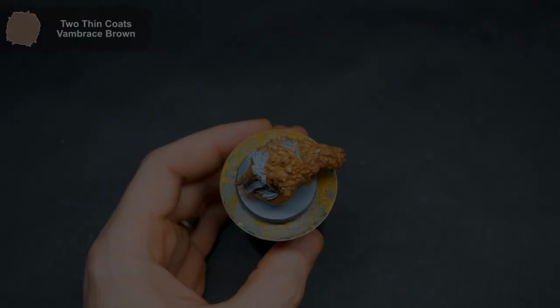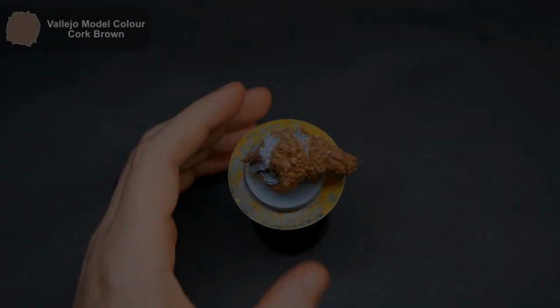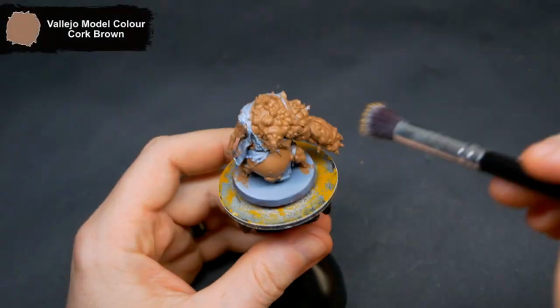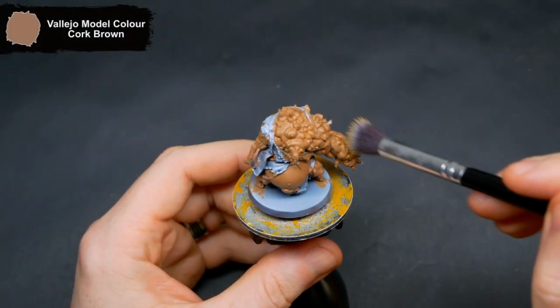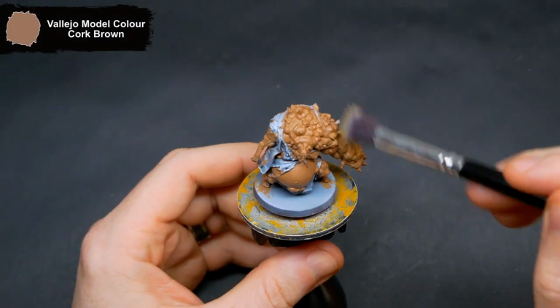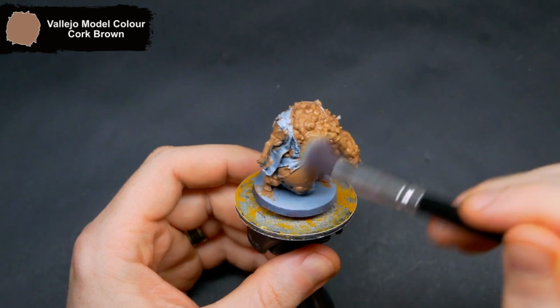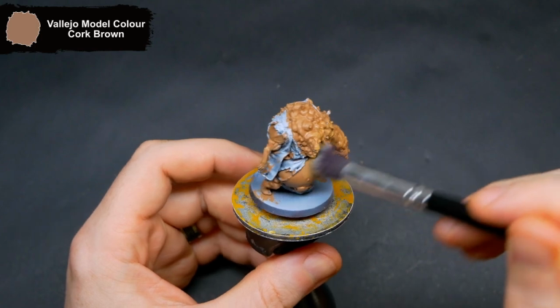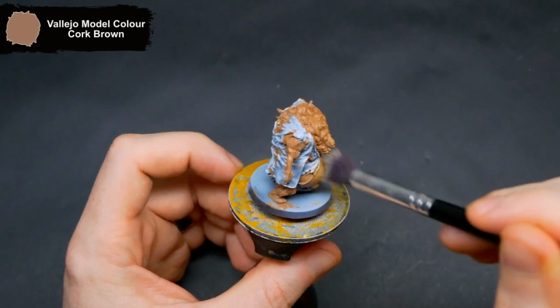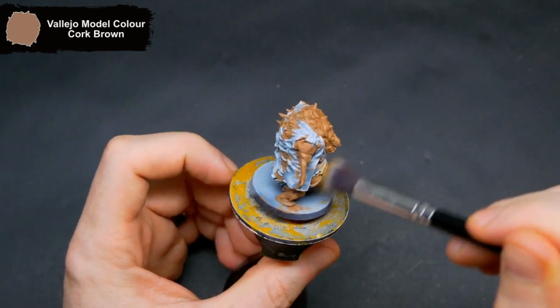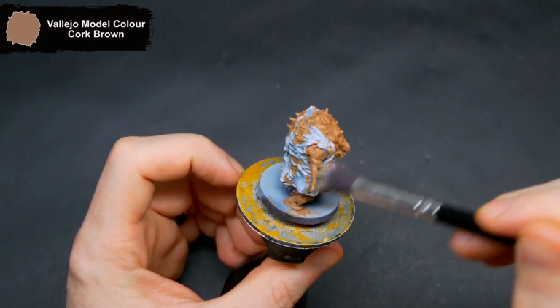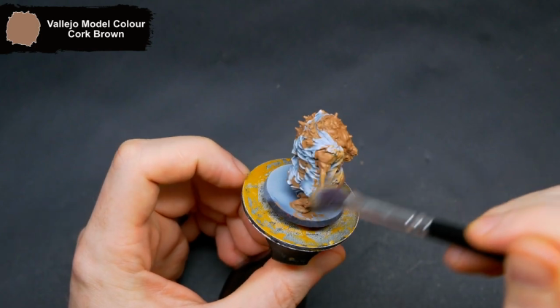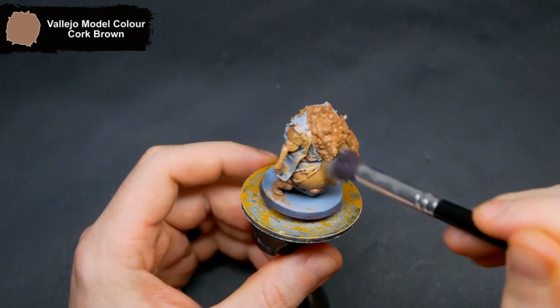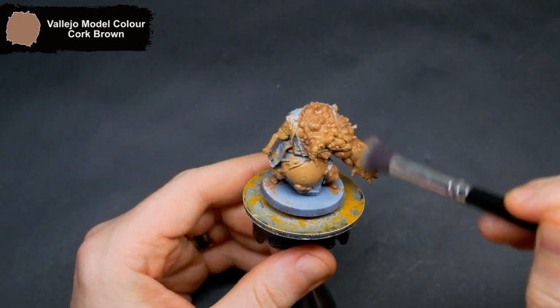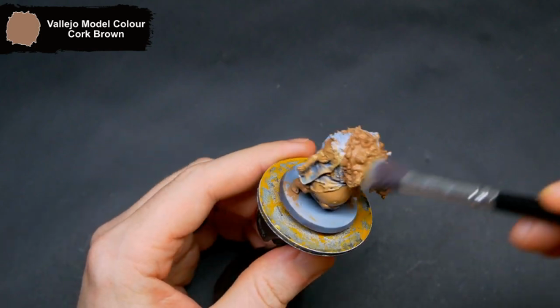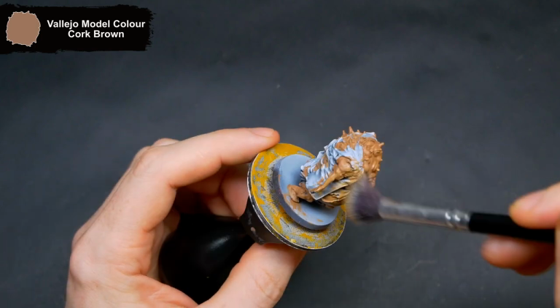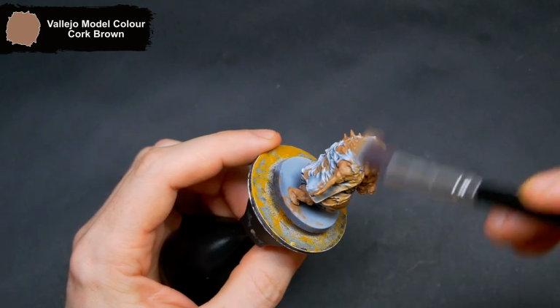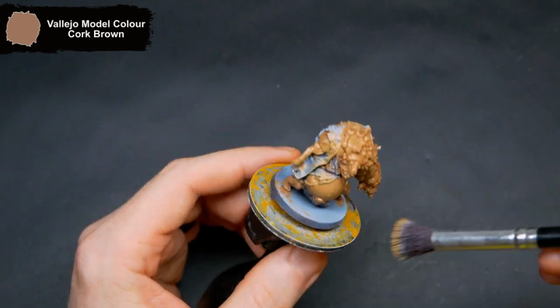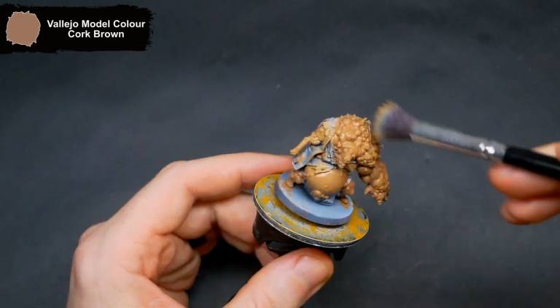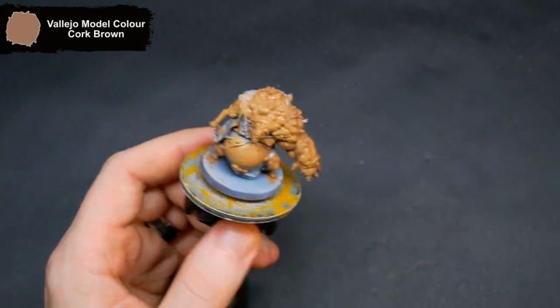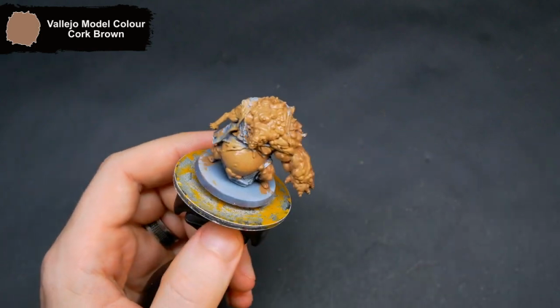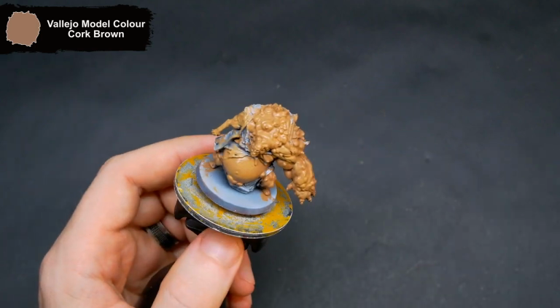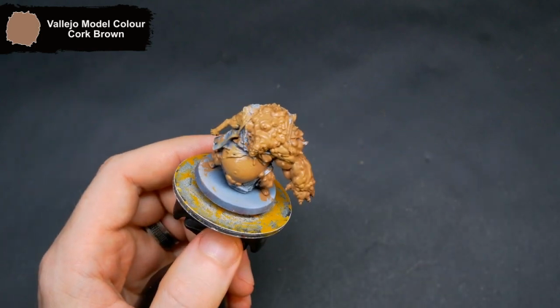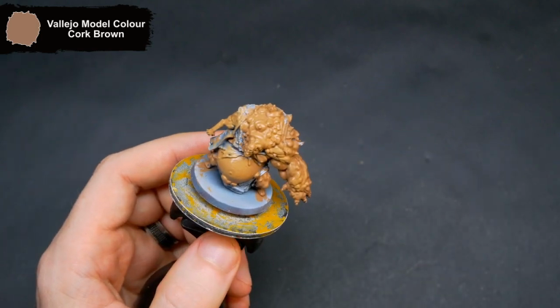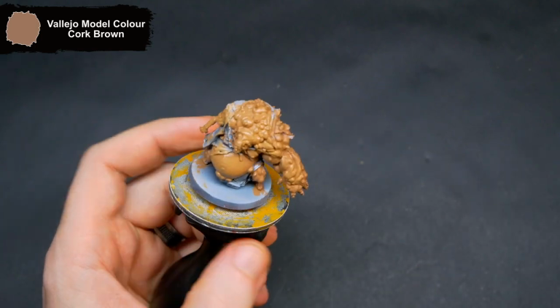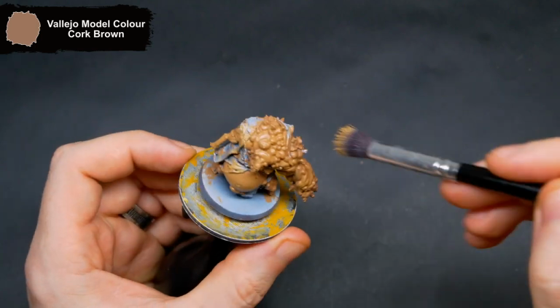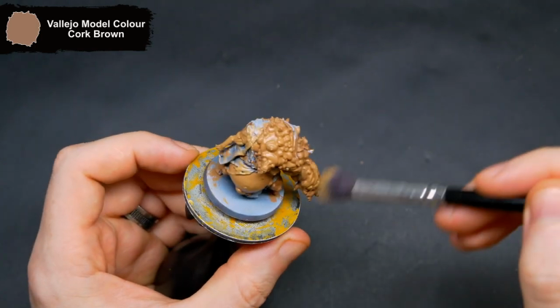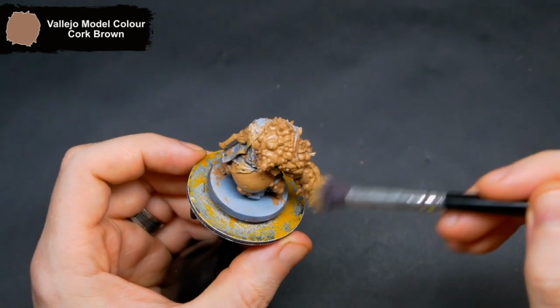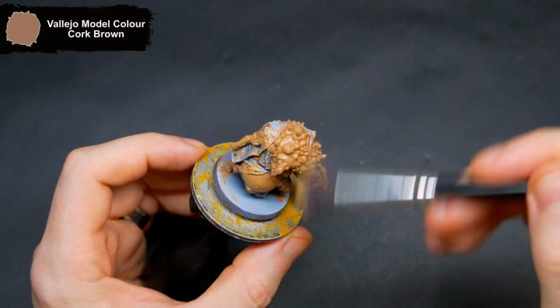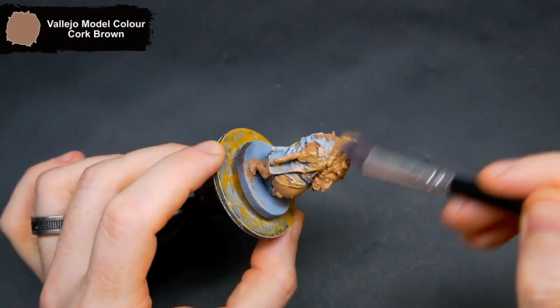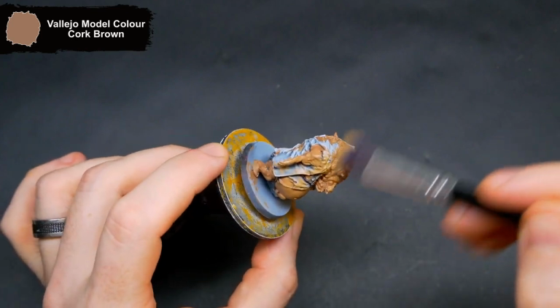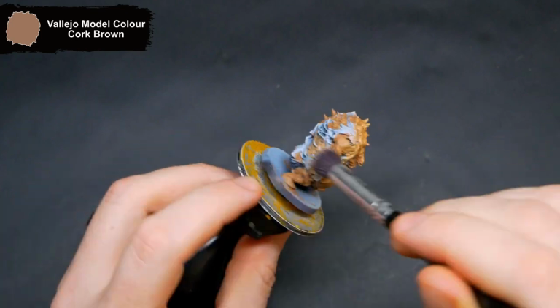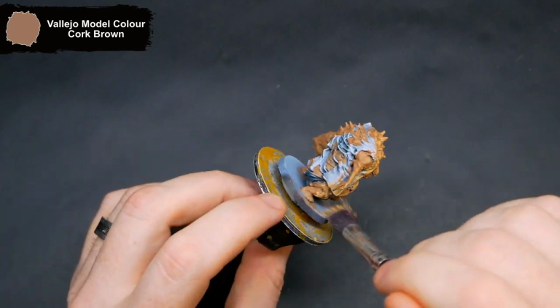Next up I start brightening up the skin with a dry brush of Cork Brown, pressing fairly lightly as I don't want to cover all of the darker tone in the shadows.